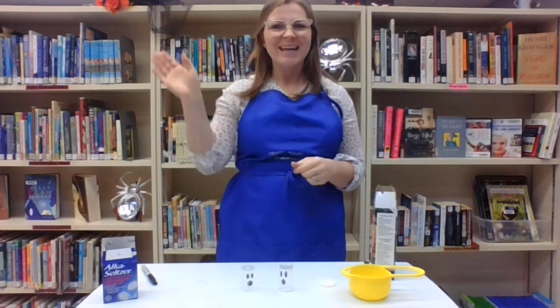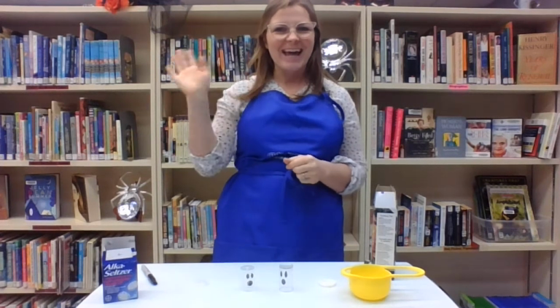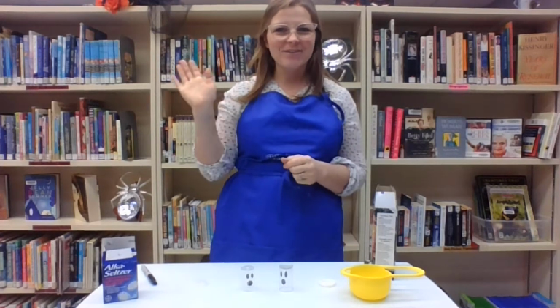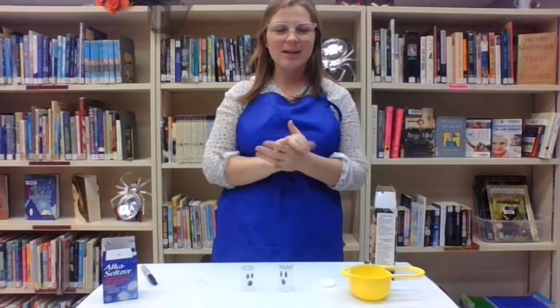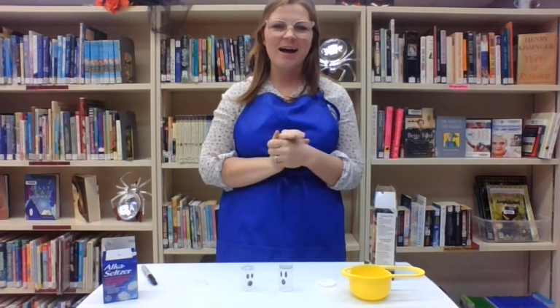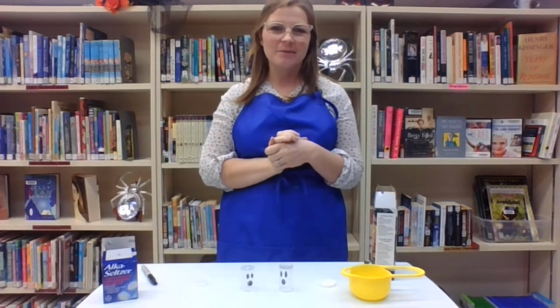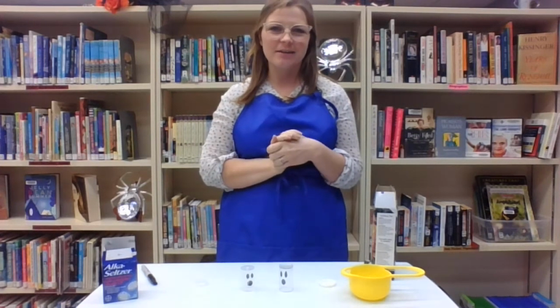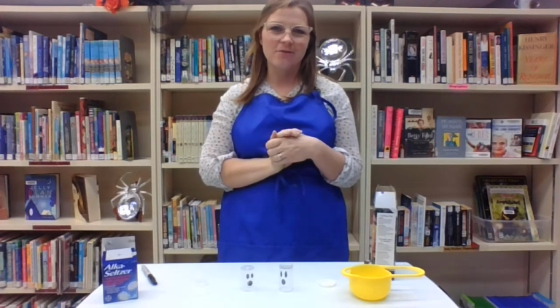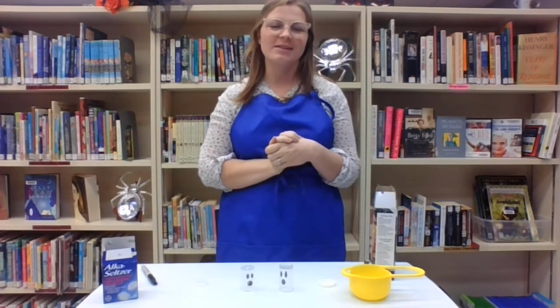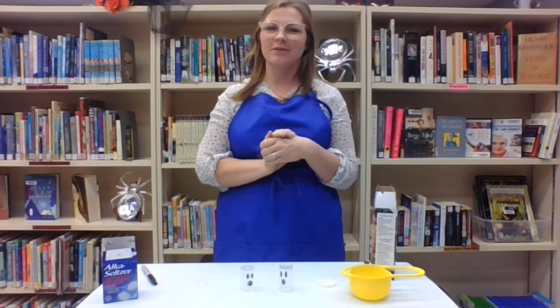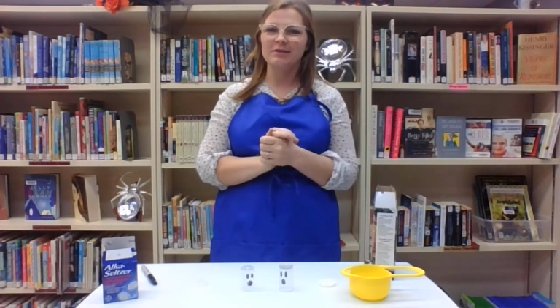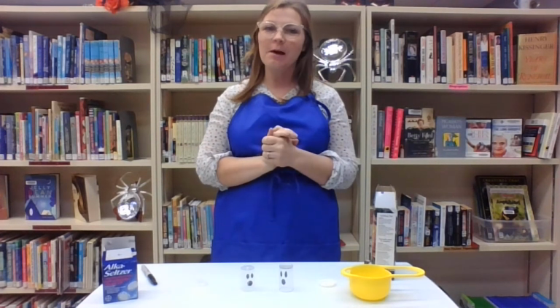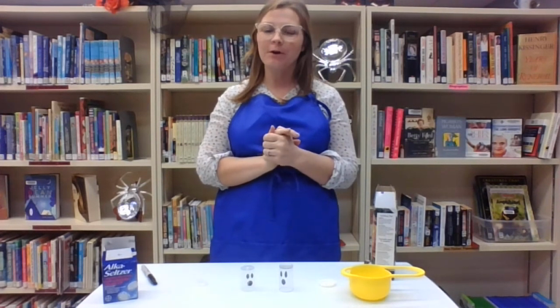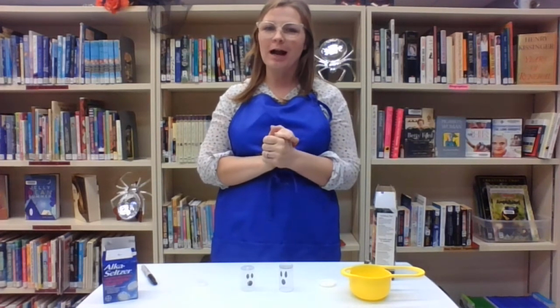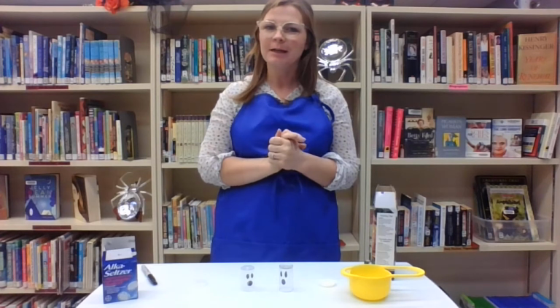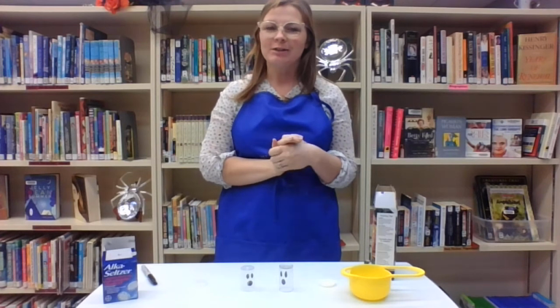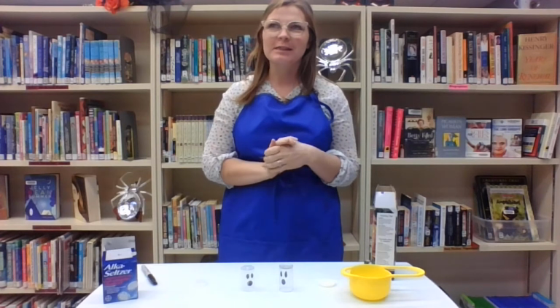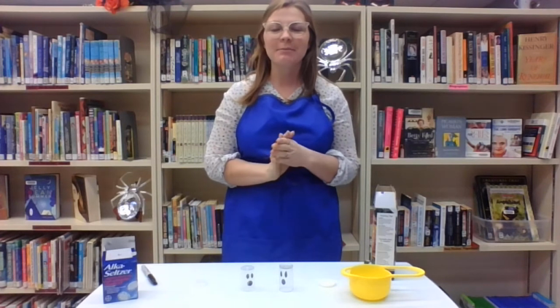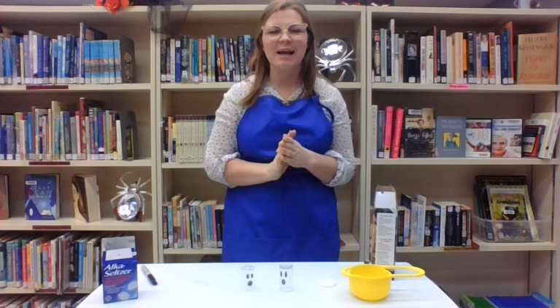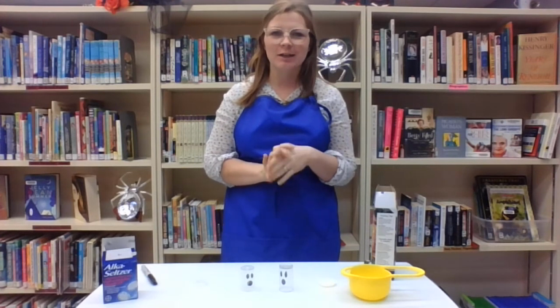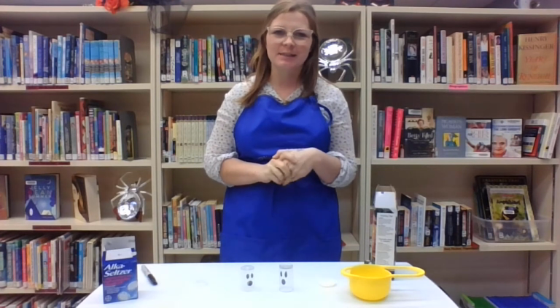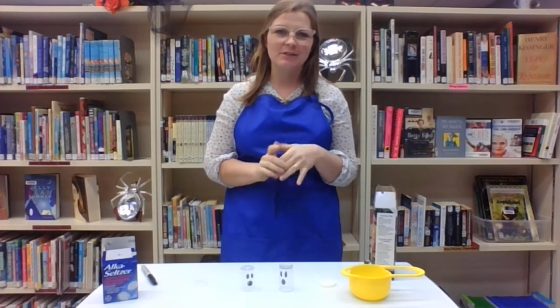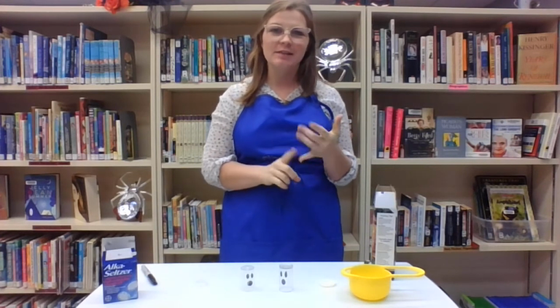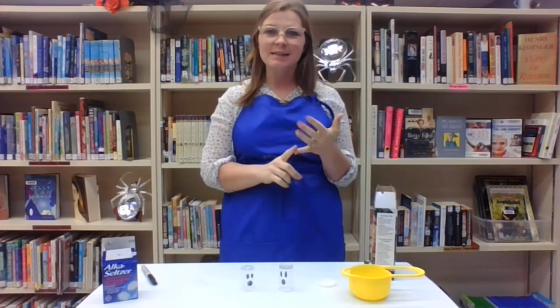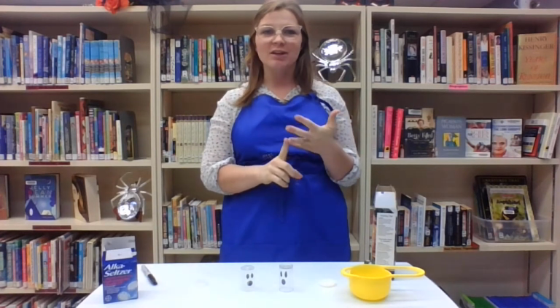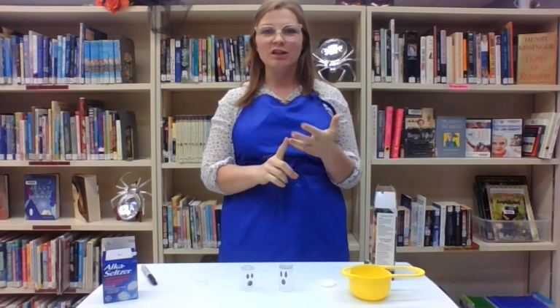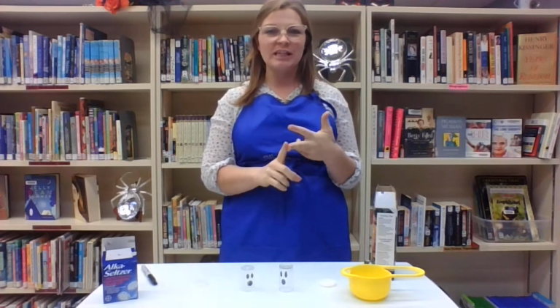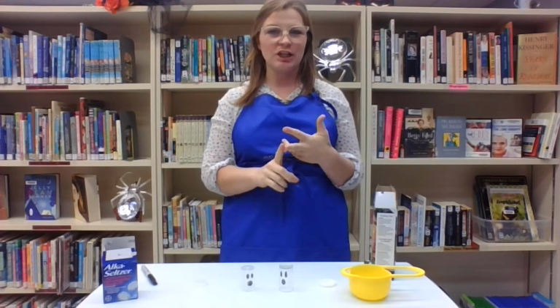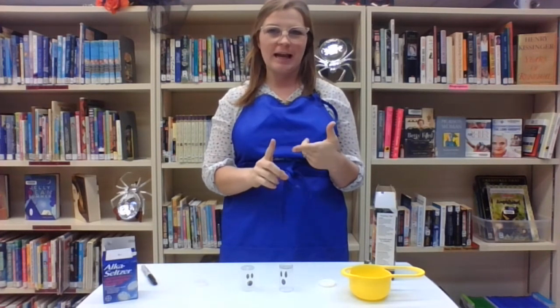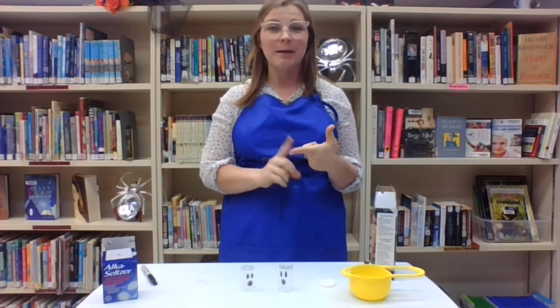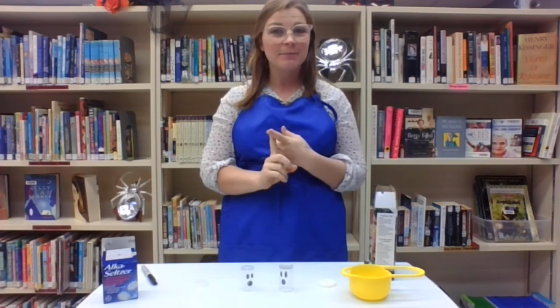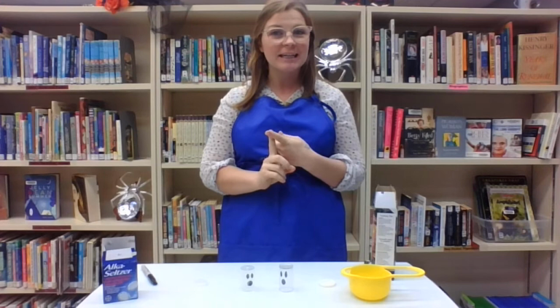Hey everyone, I am here for this afternoon's STEM program. STEM is an acronym — it stands for Science, Technology, Engineering and Mathematics.